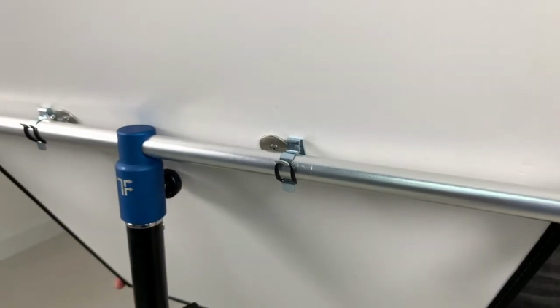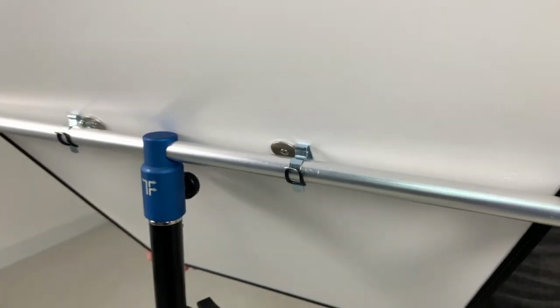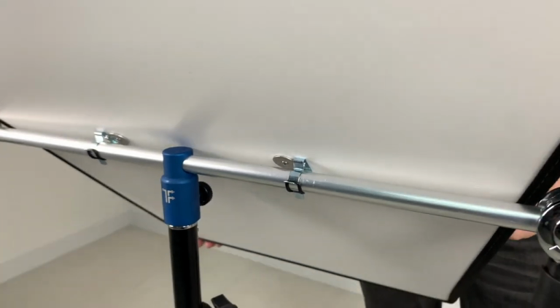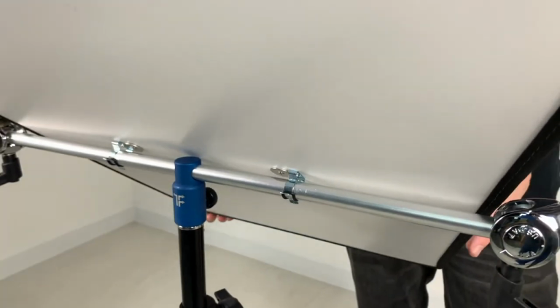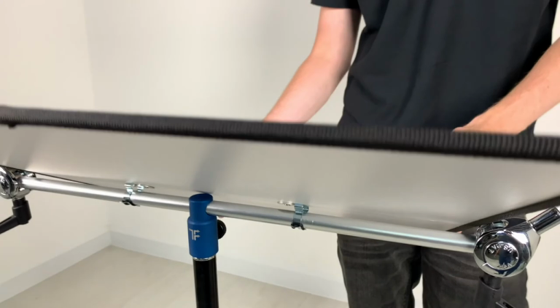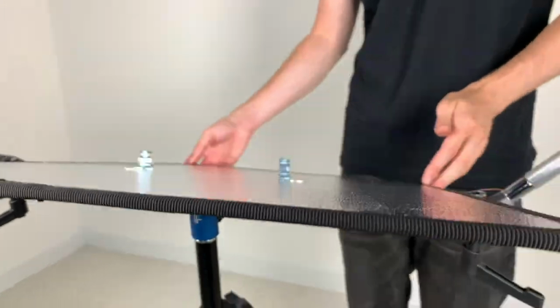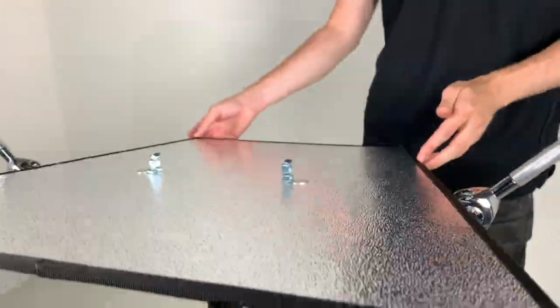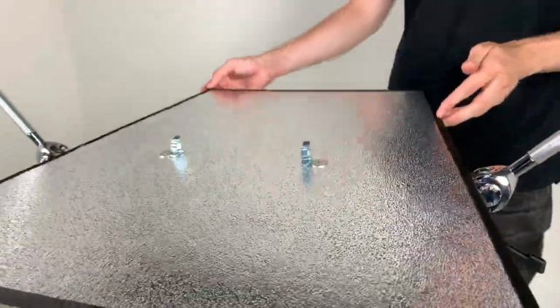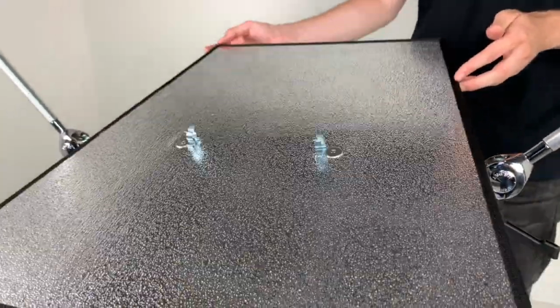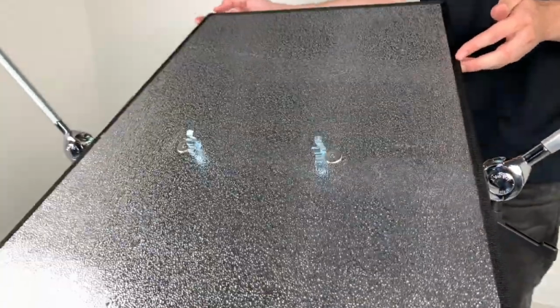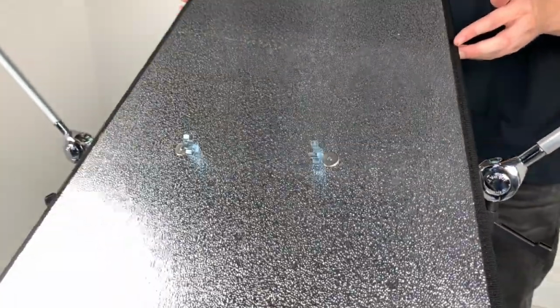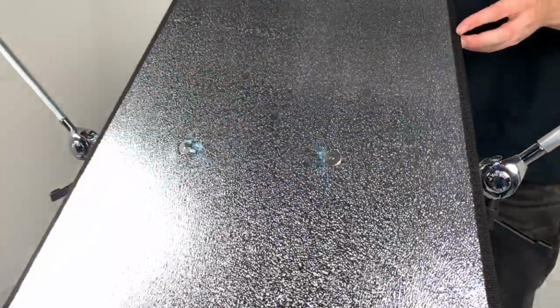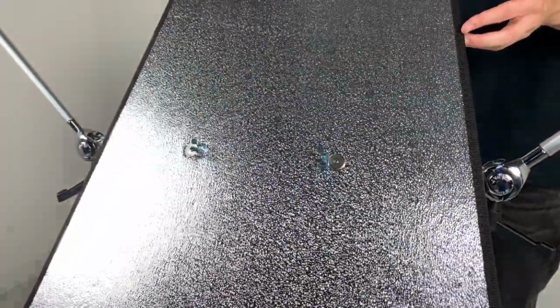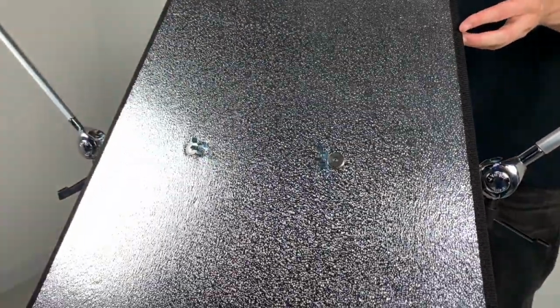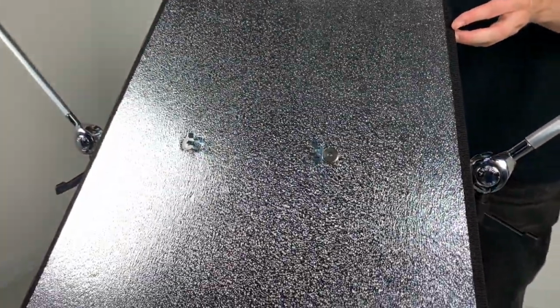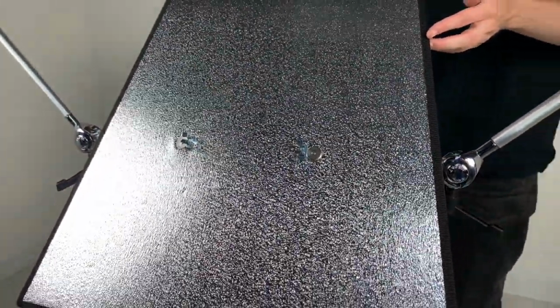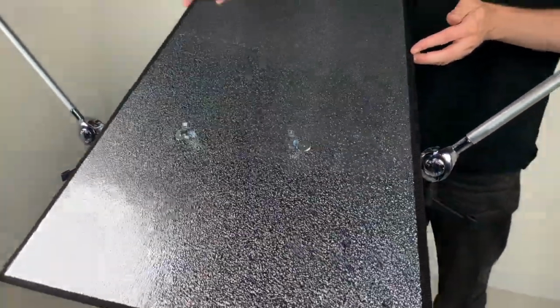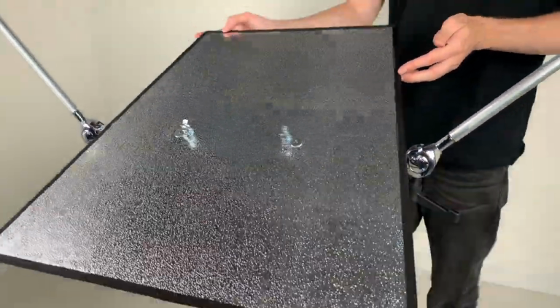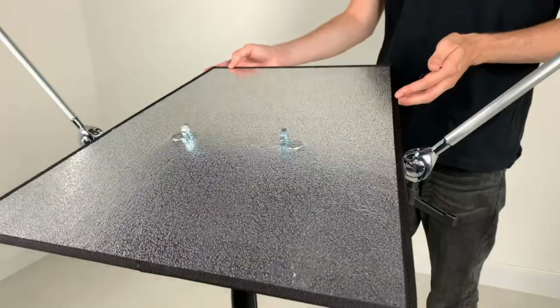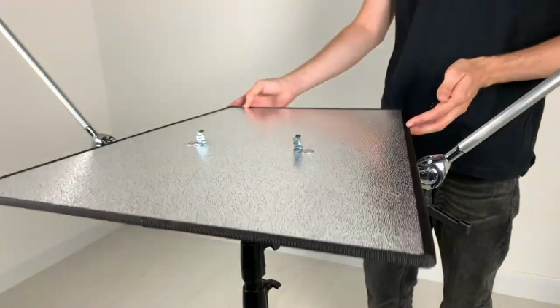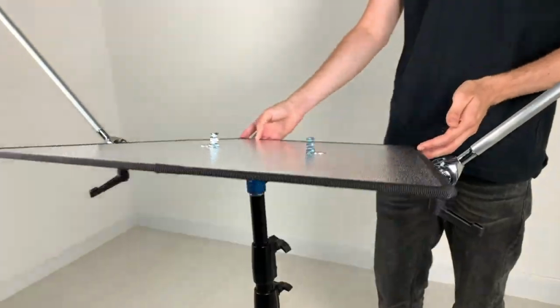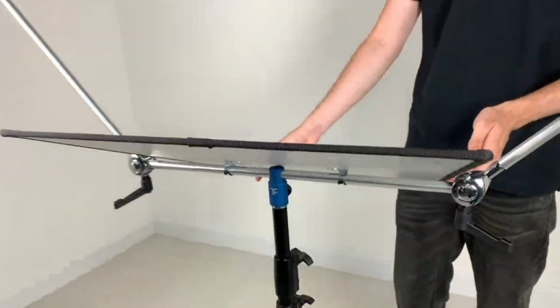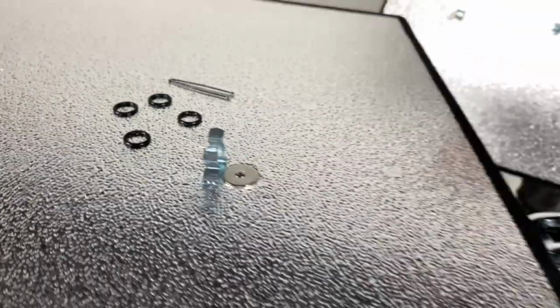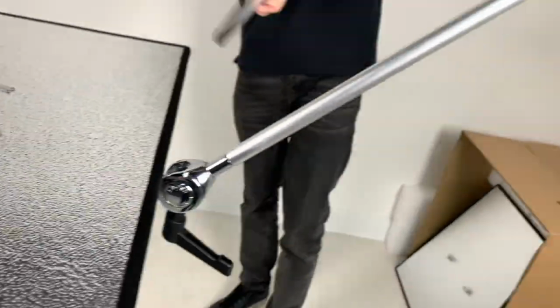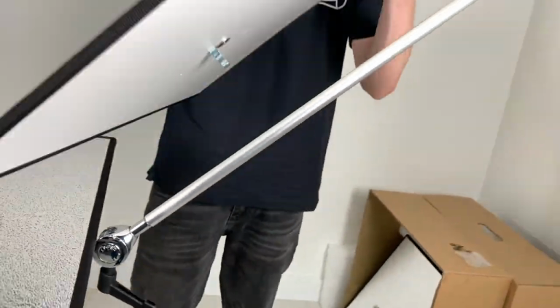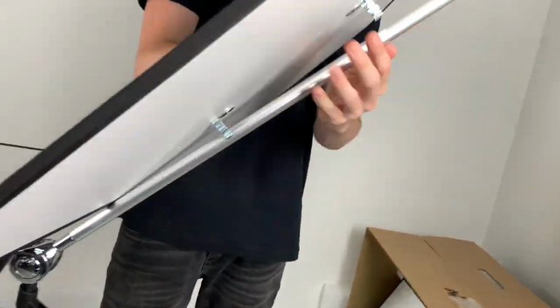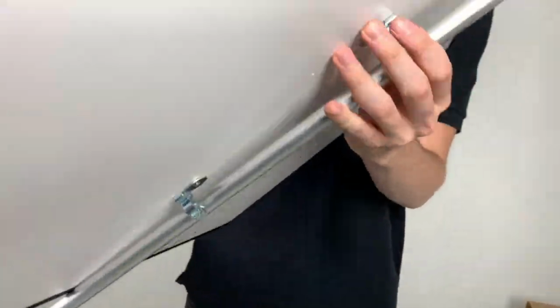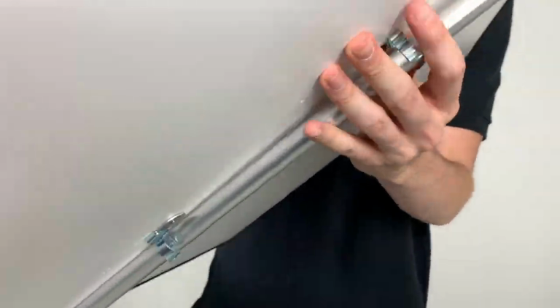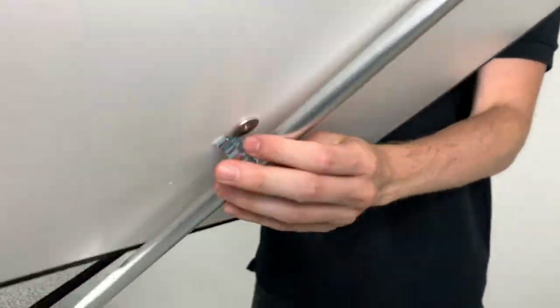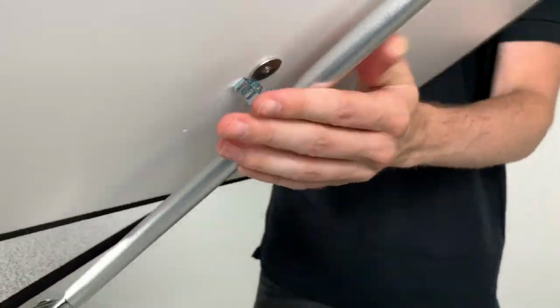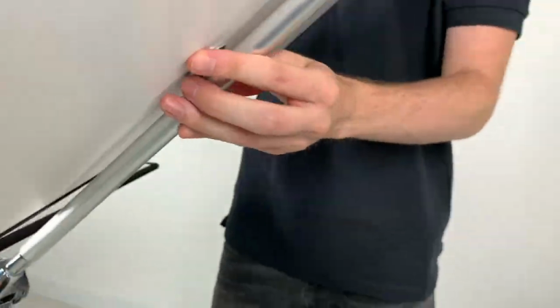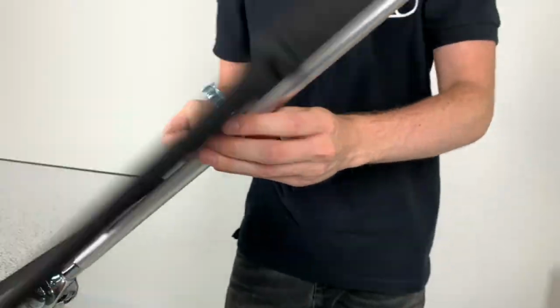As you can see, the first reflective panel is fitted in position and can tilt back and forth with no problem at all, and thanks to the tension rings it will stay in position wherever you place it.